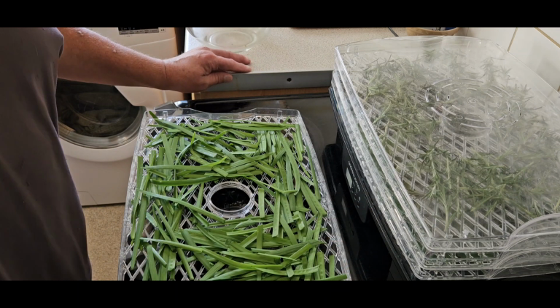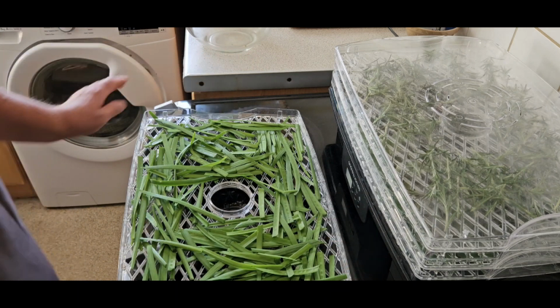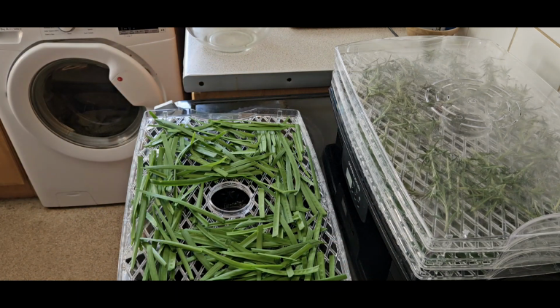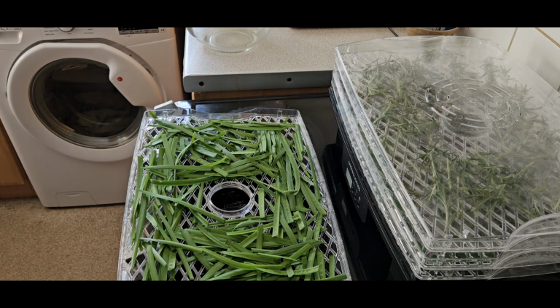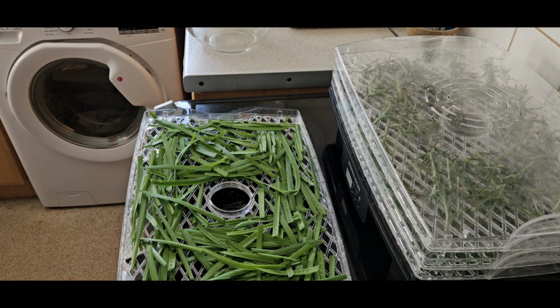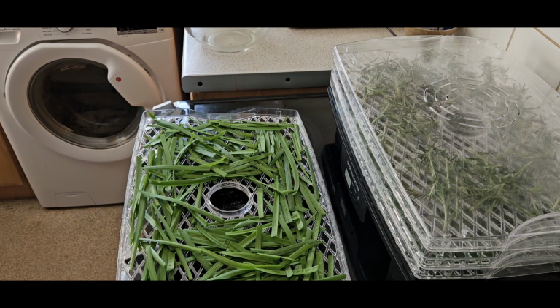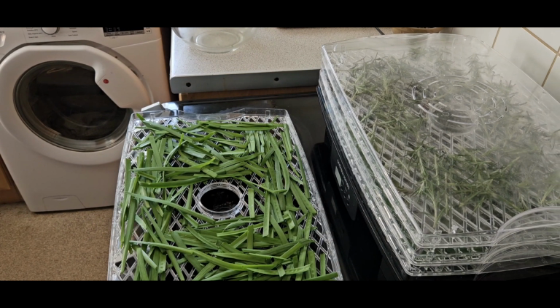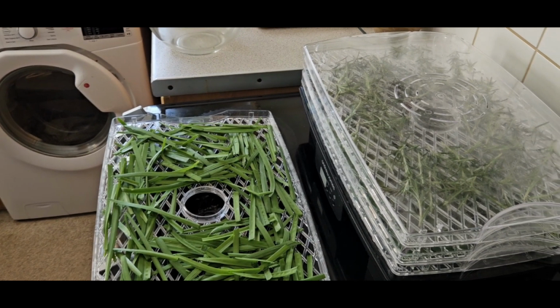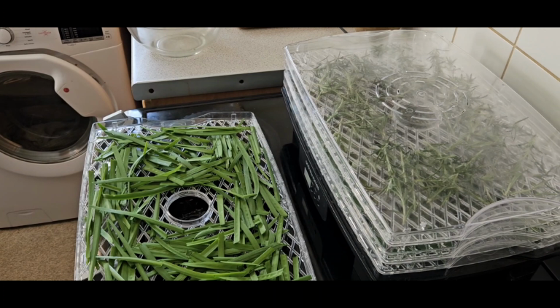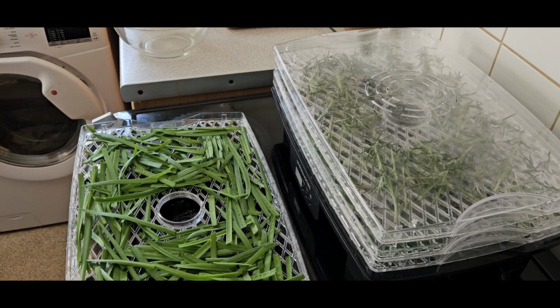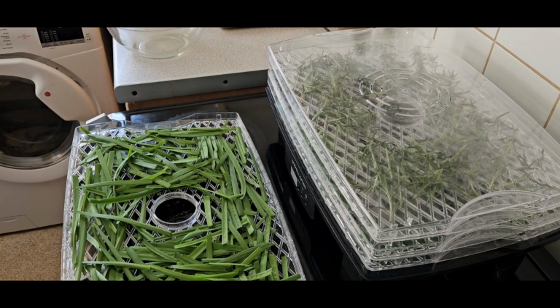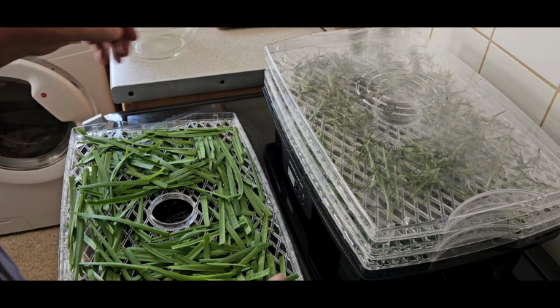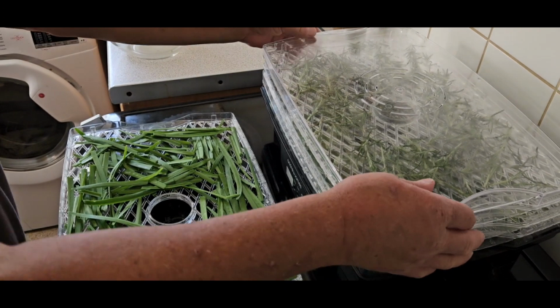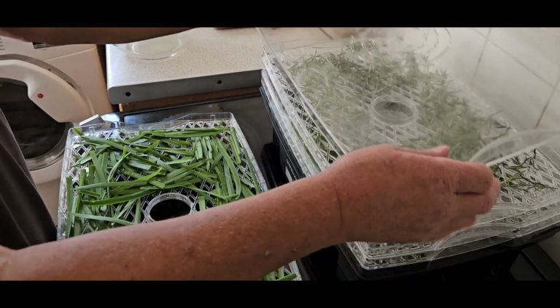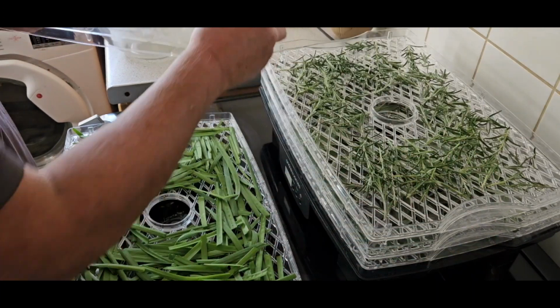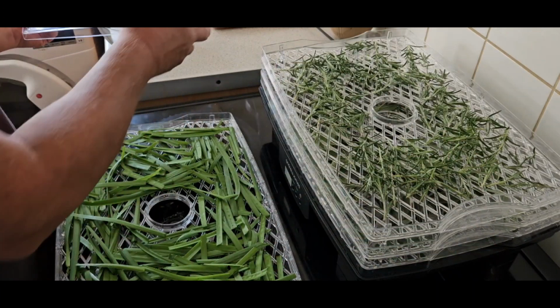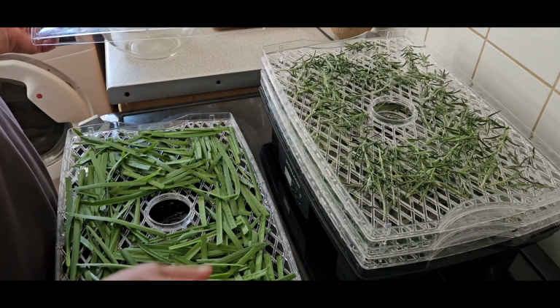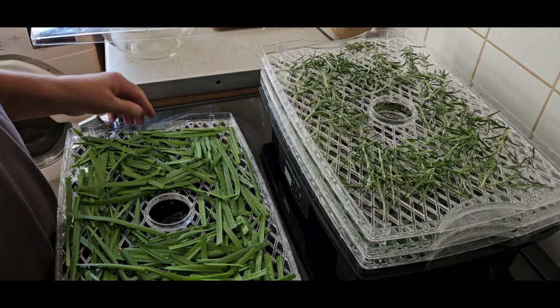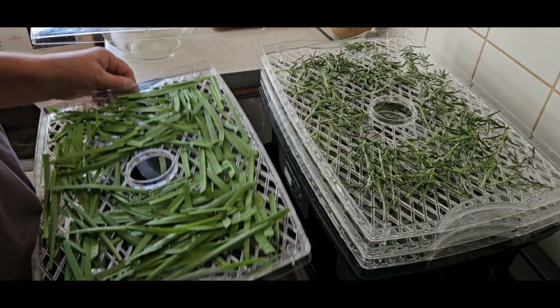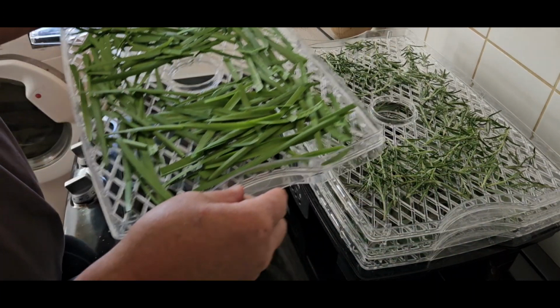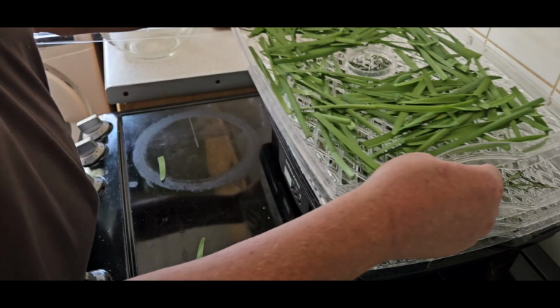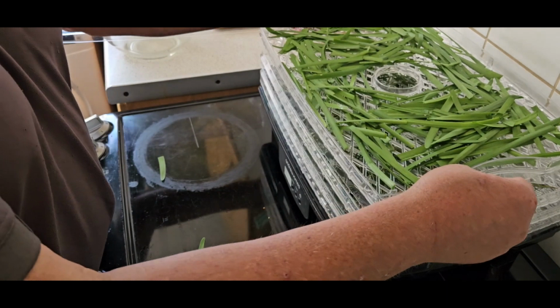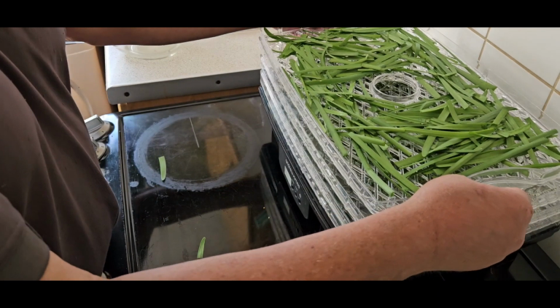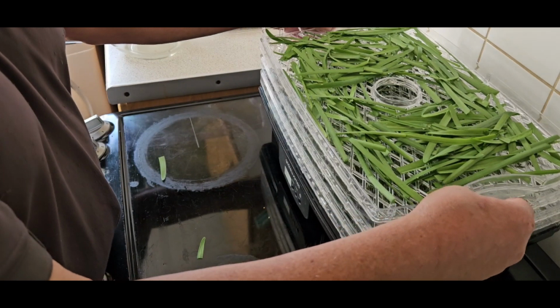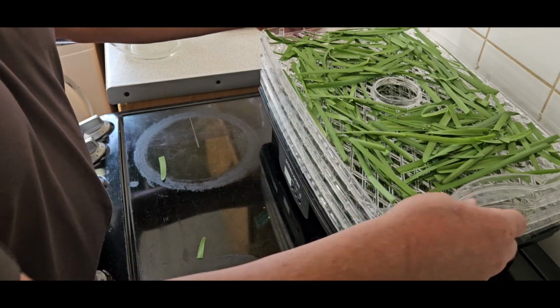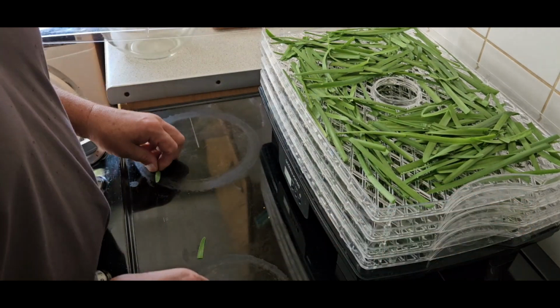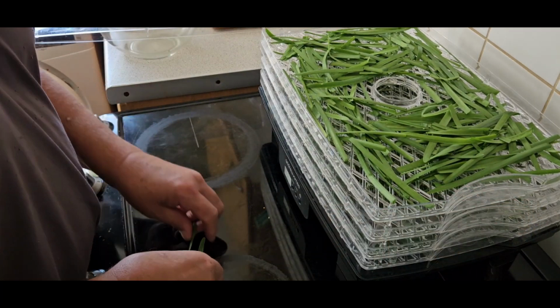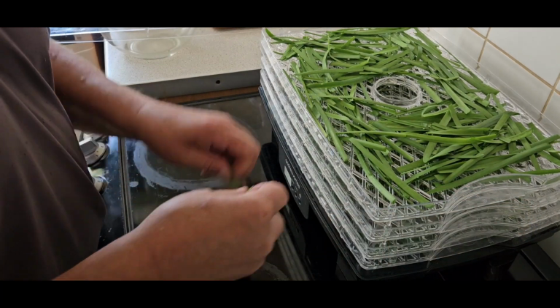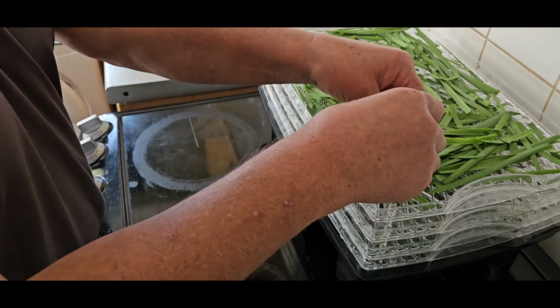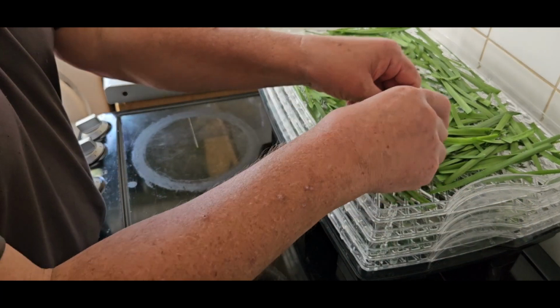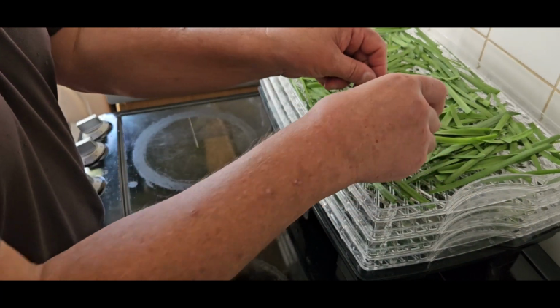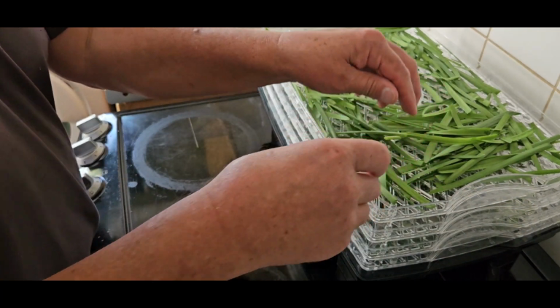All I do now is take the top off, pop the chives on here, making sure any bits that have dropped are put back on as well. It really is this simple.